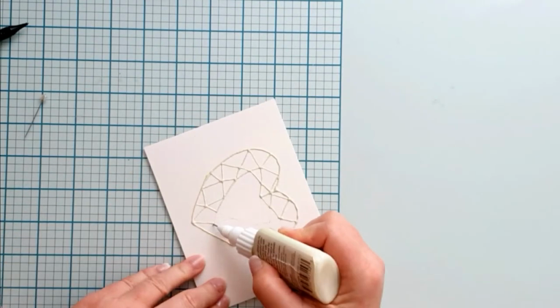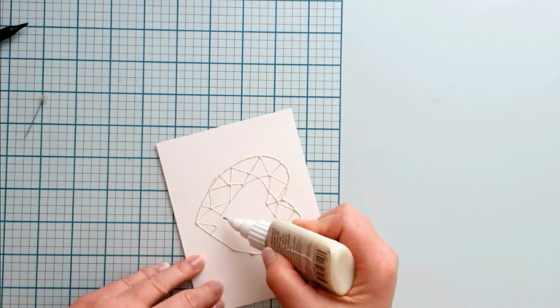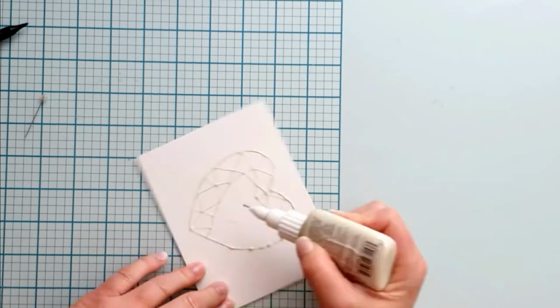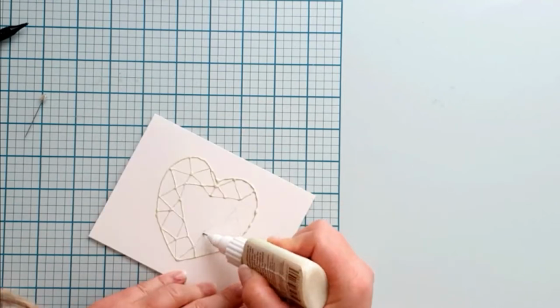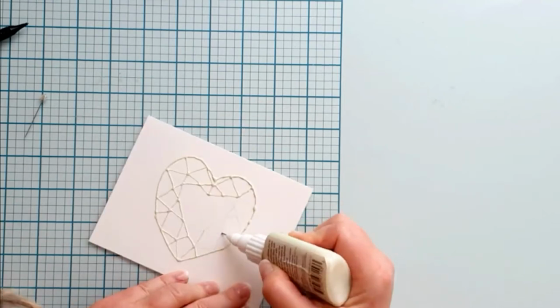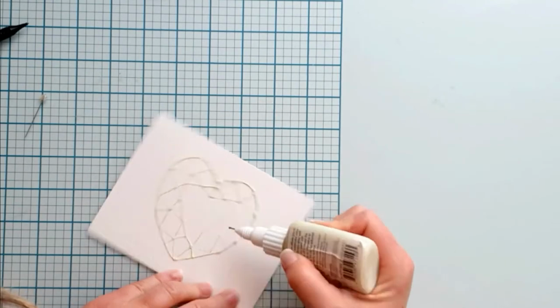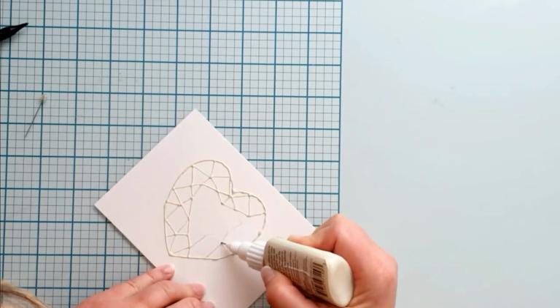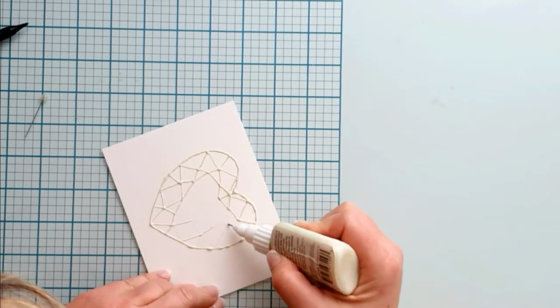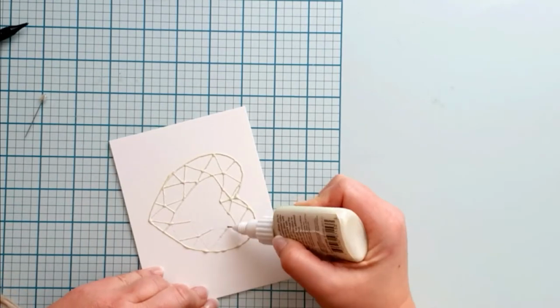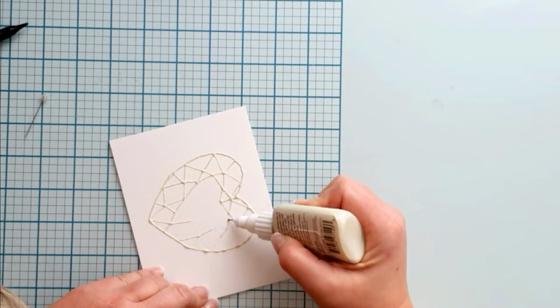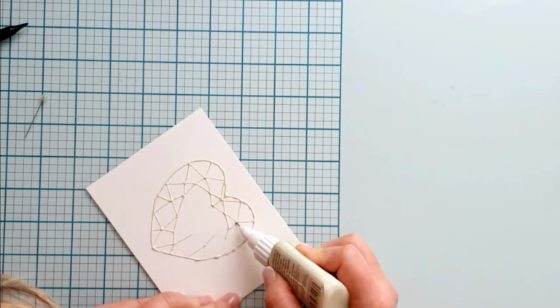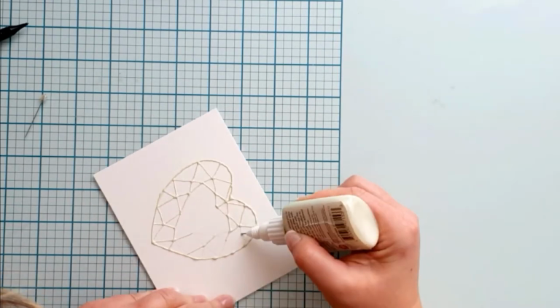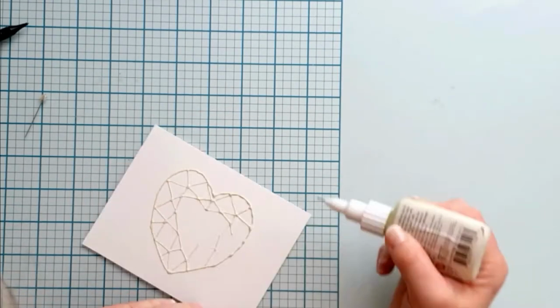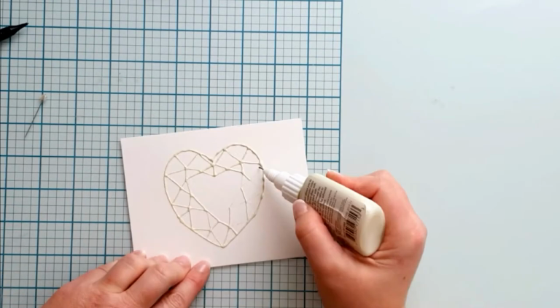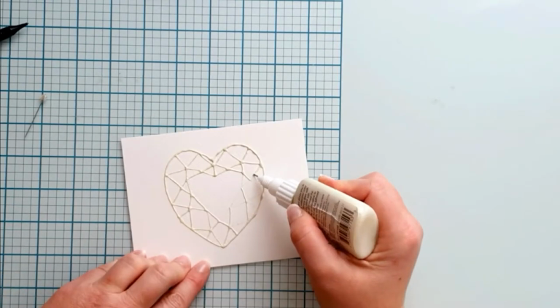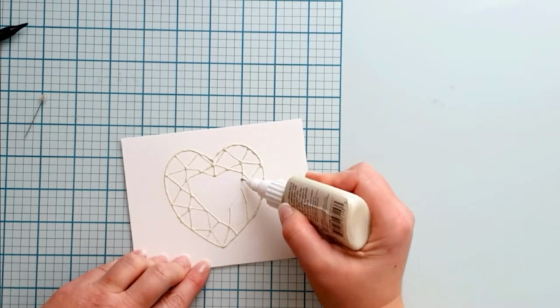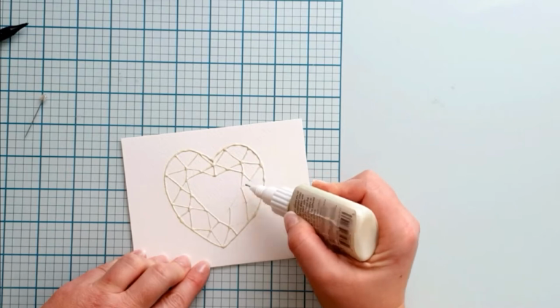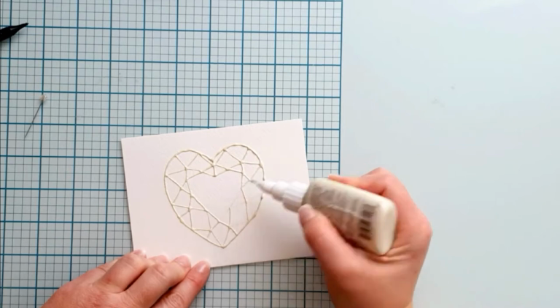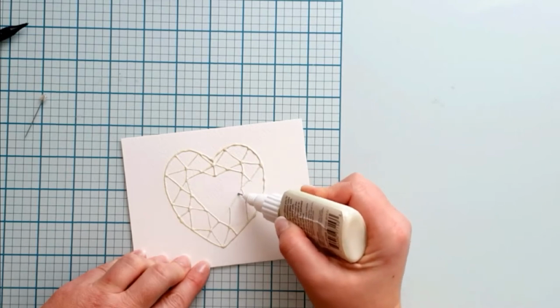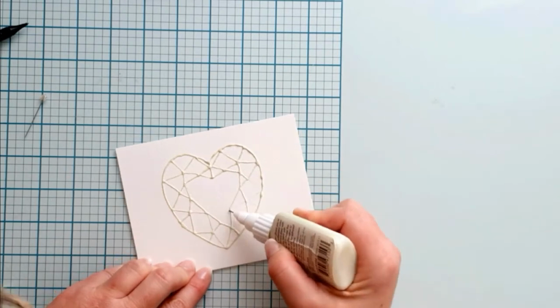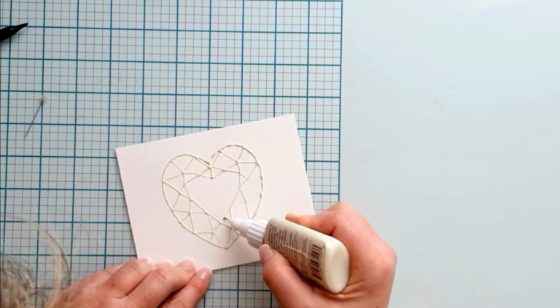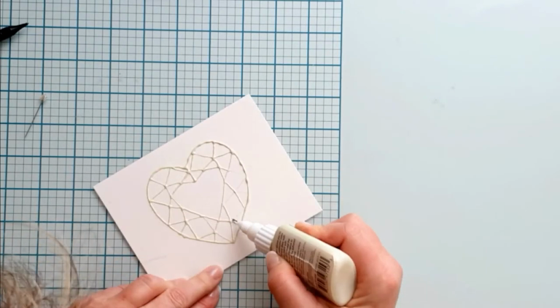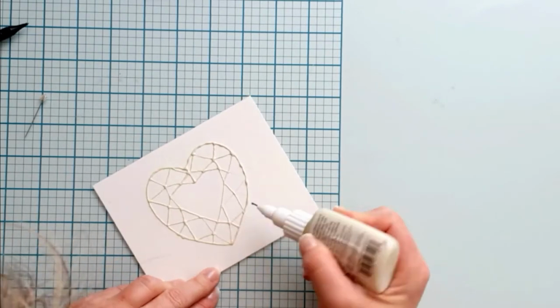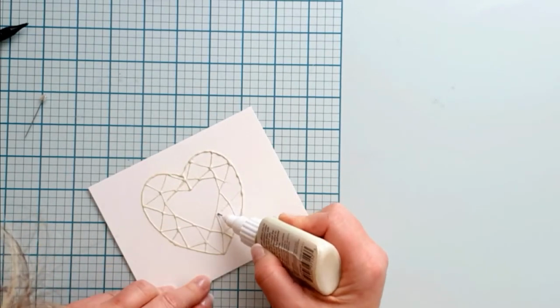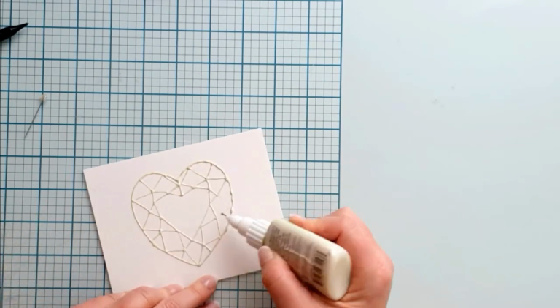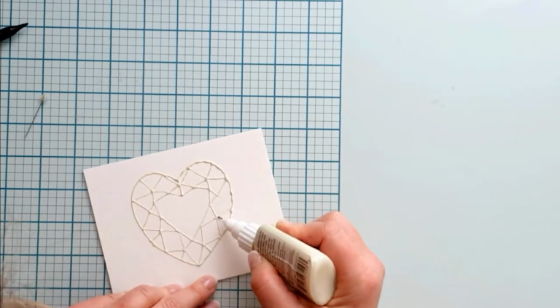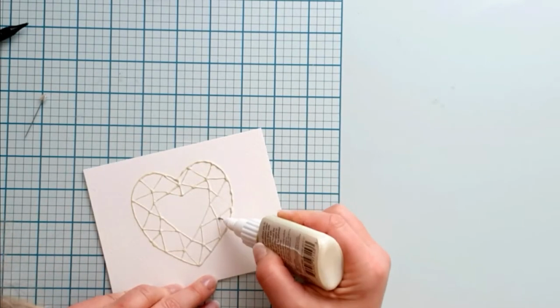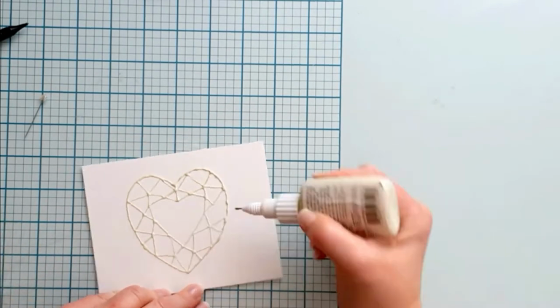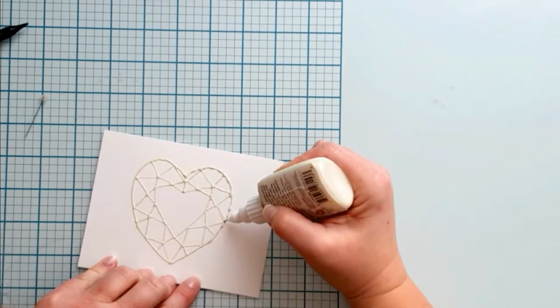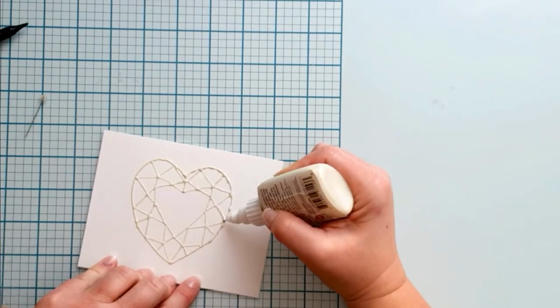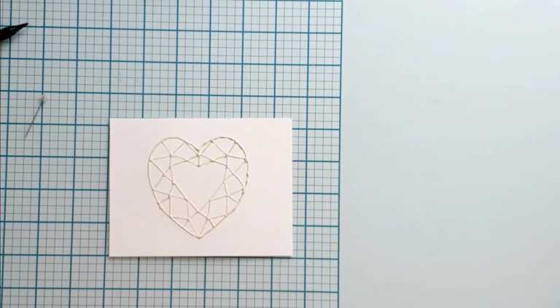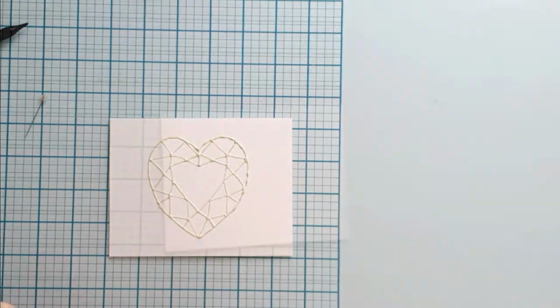Don't bother if the lines are not even and the fluid makes little blobs. Hold the bottle light and don't push the tip to the paper. It takes practice to draw it easily, but it is fun, believe me.